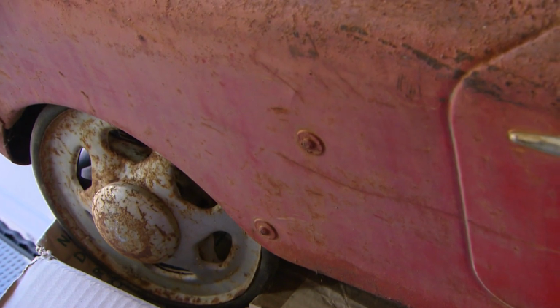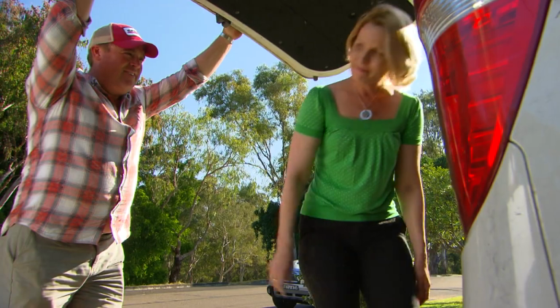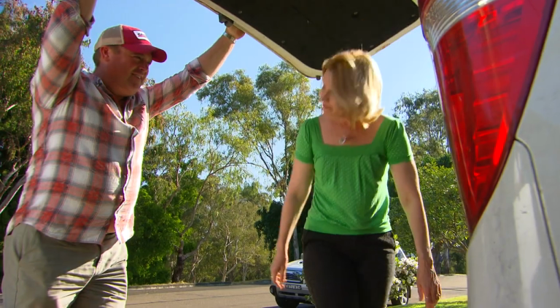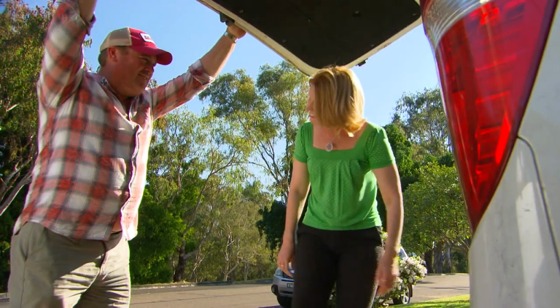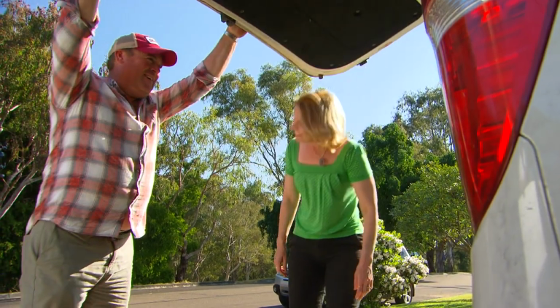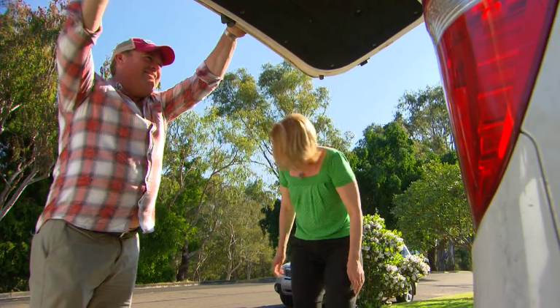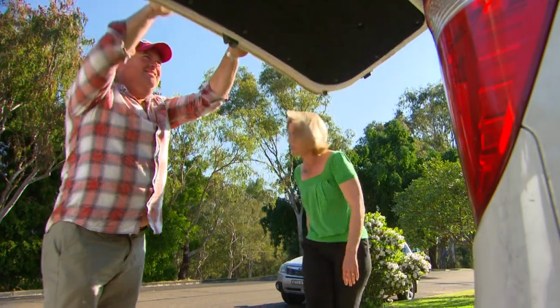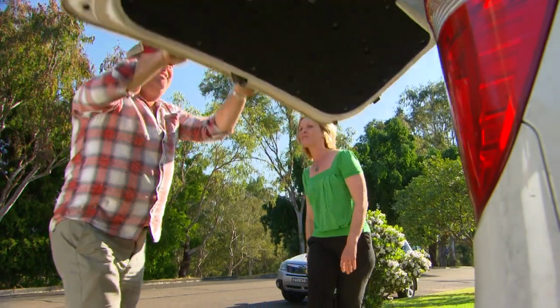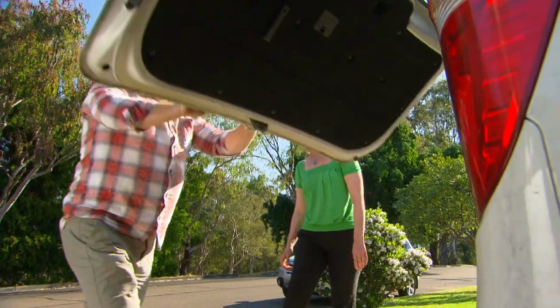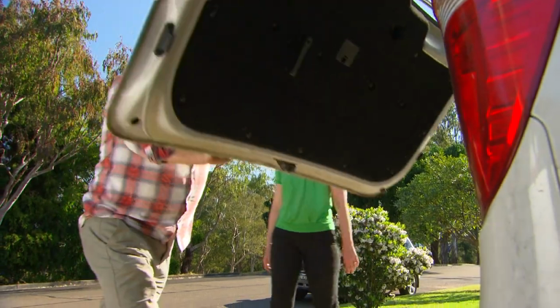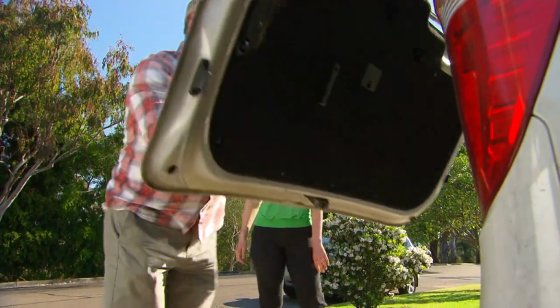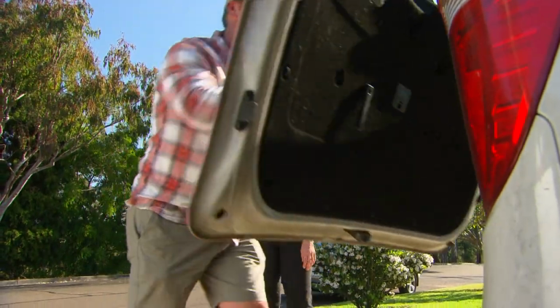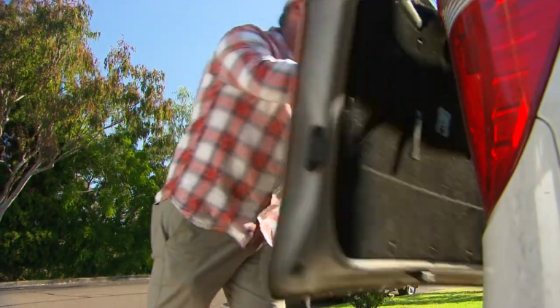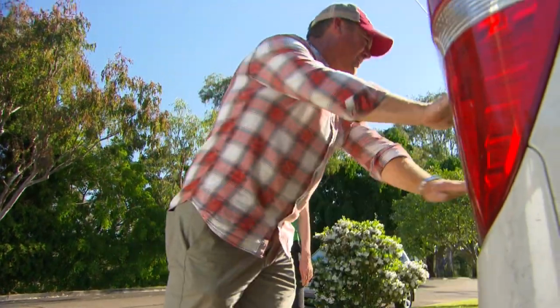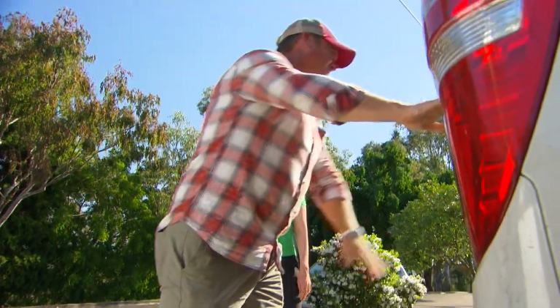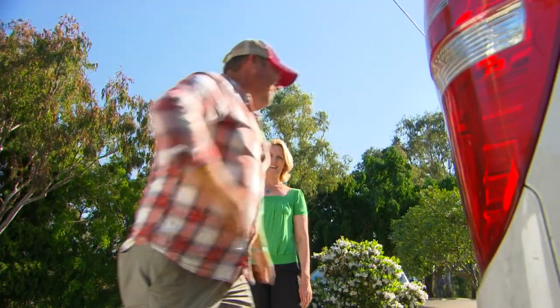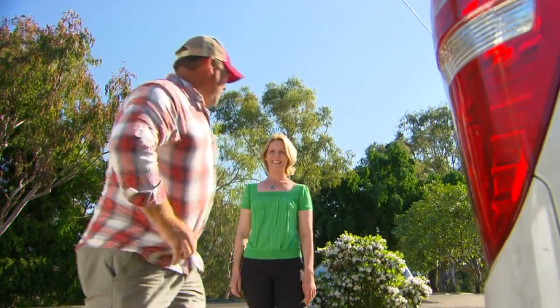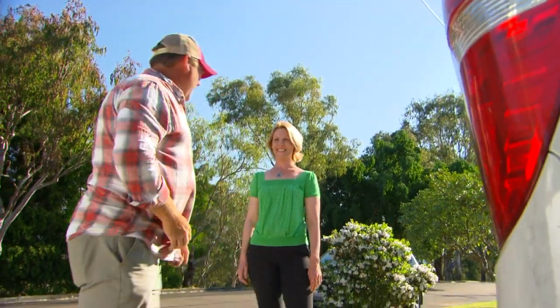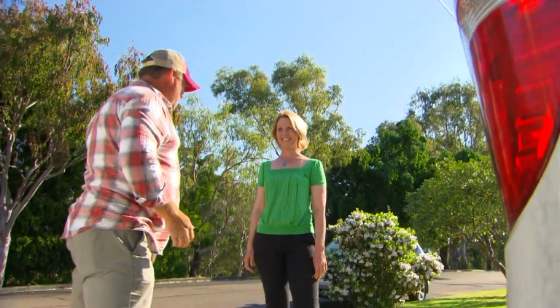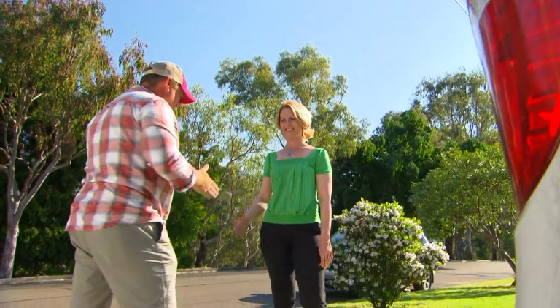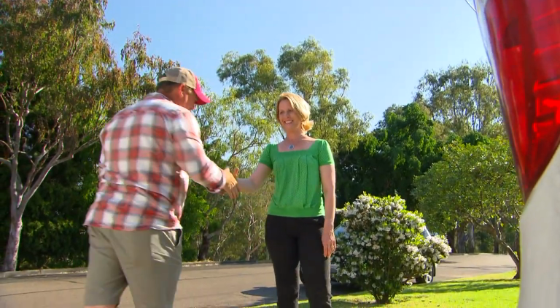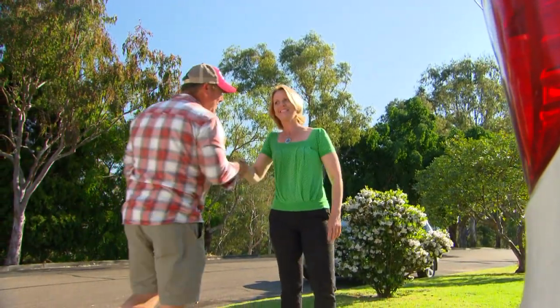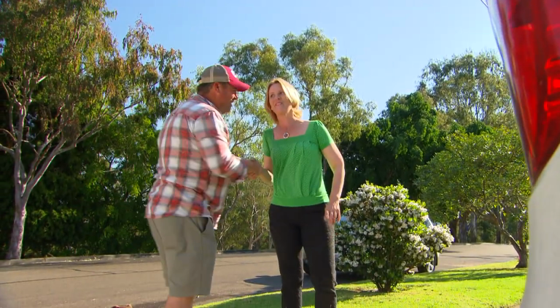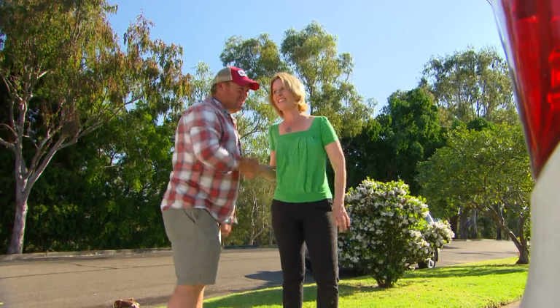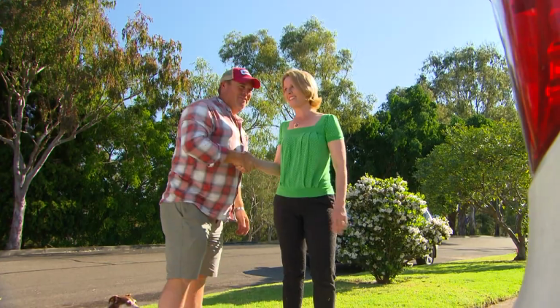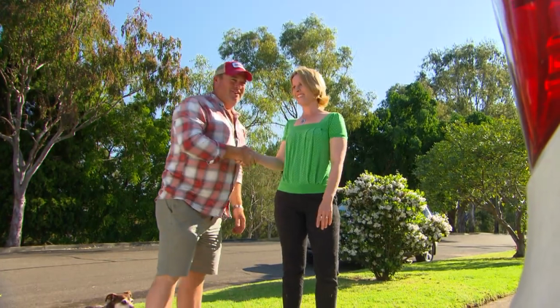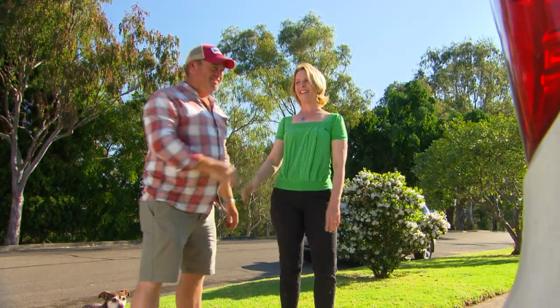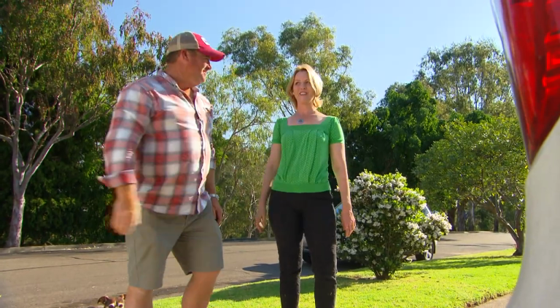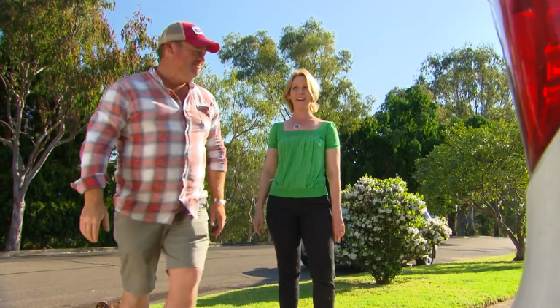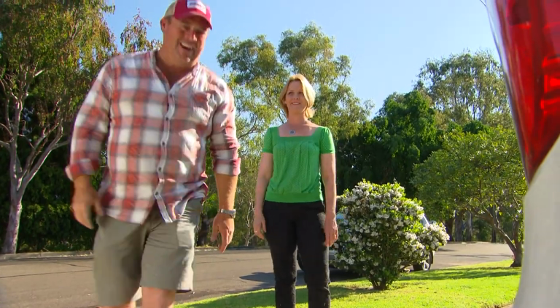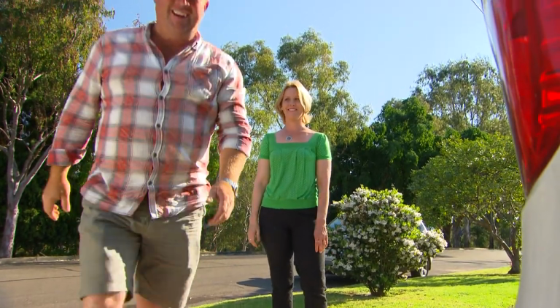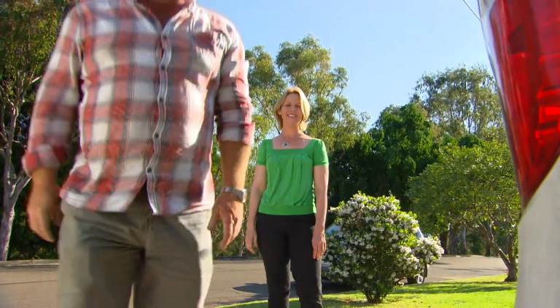It's very exciting isn't it Bec? It's awesome. We've got a car full of stuff — hopefully you get a bag full of money. Thank you so much. I'll call you from the auctions. You do that. Bye, see ya.